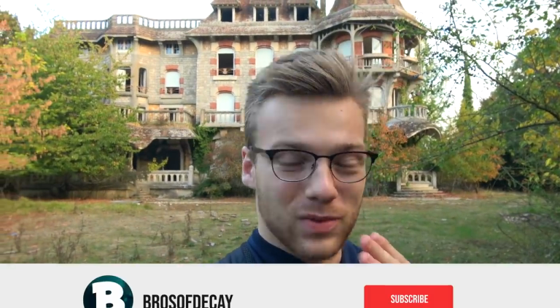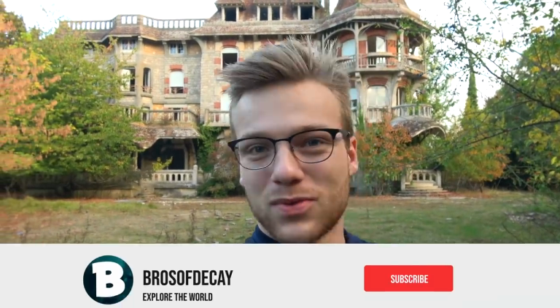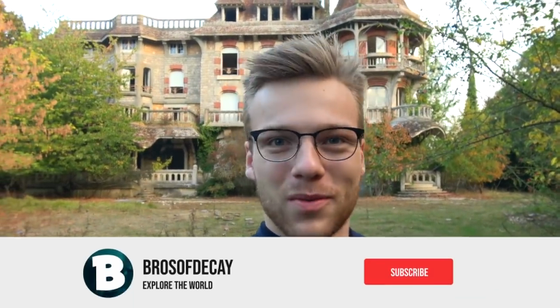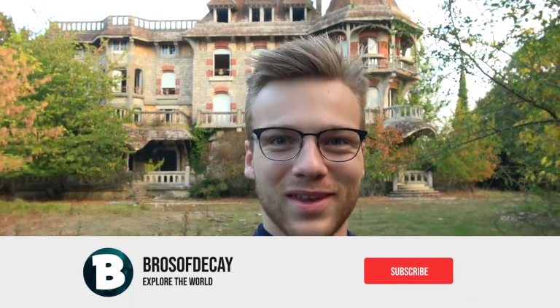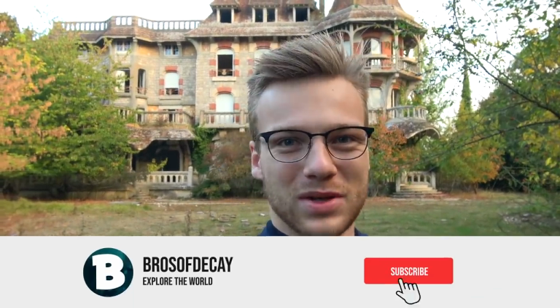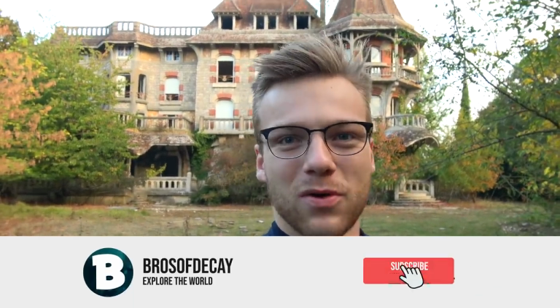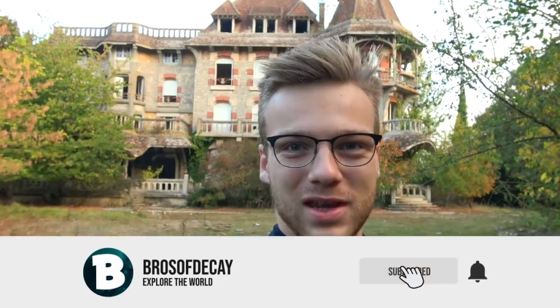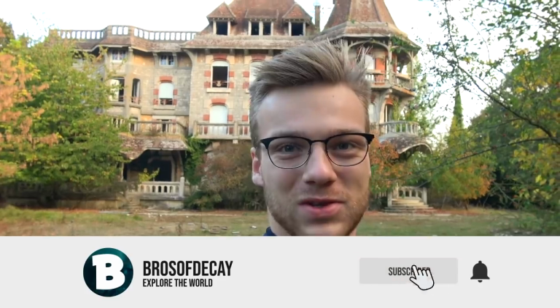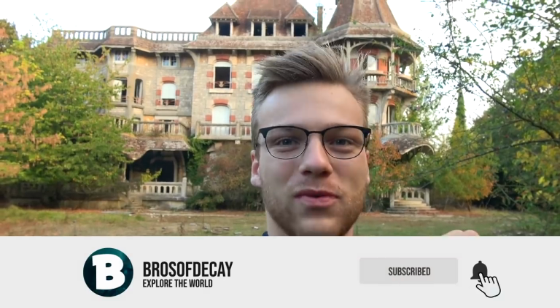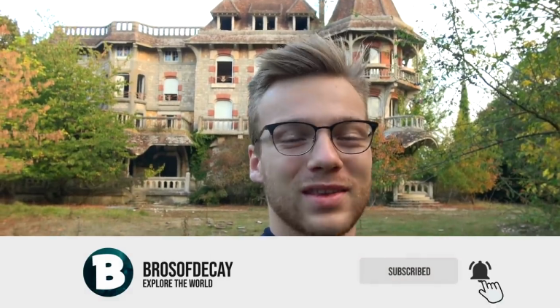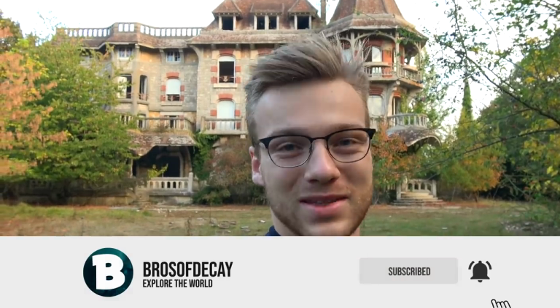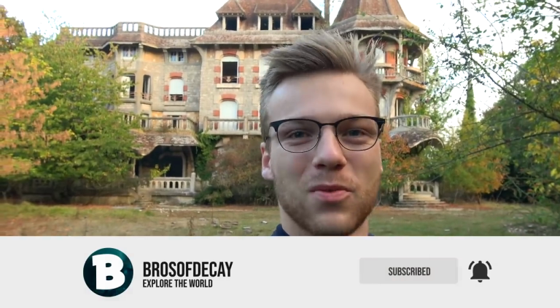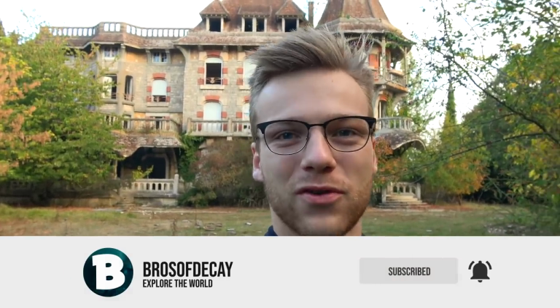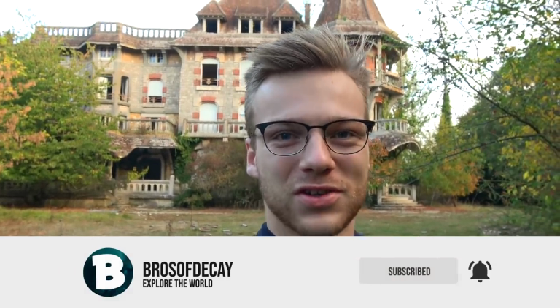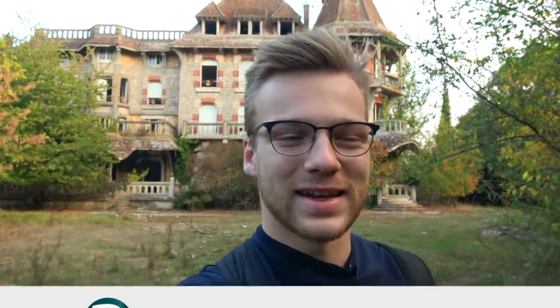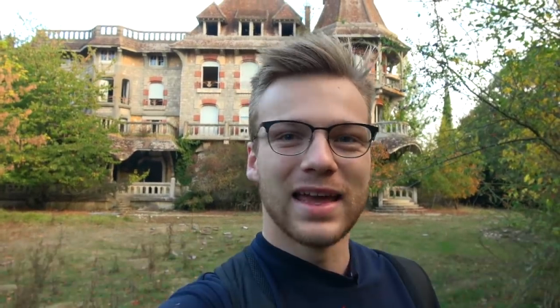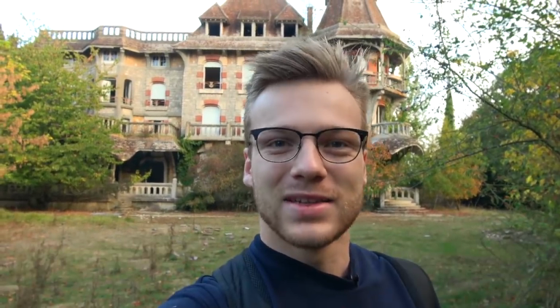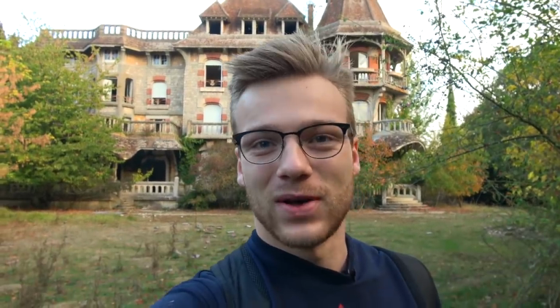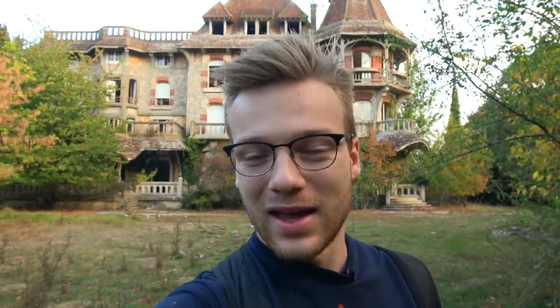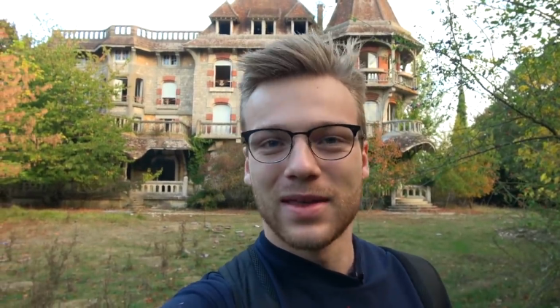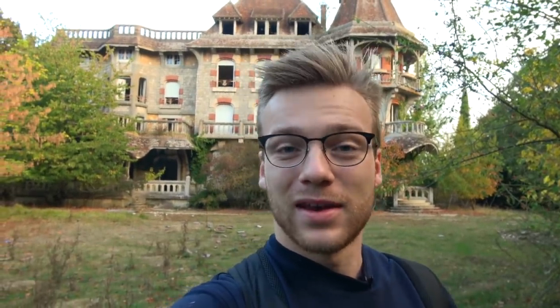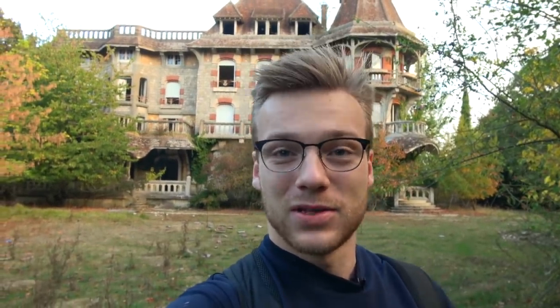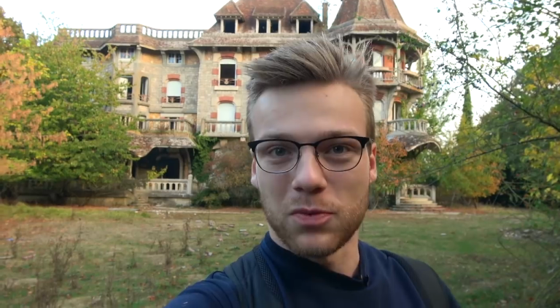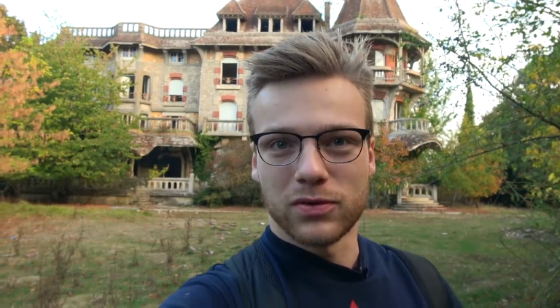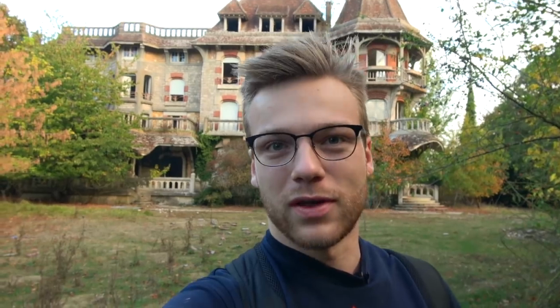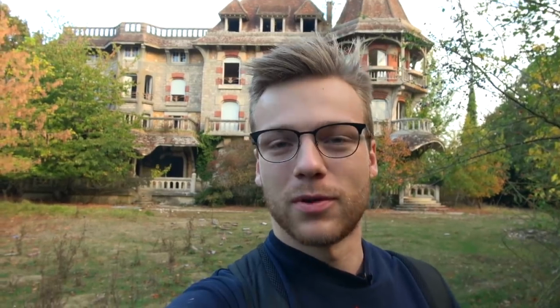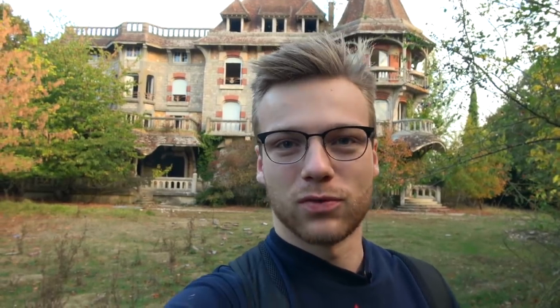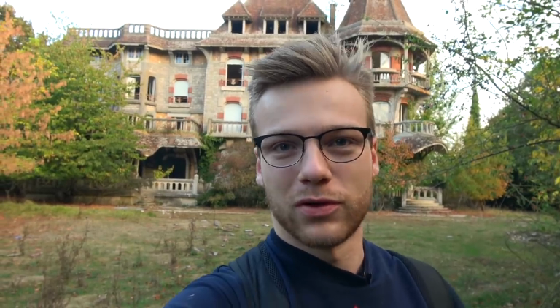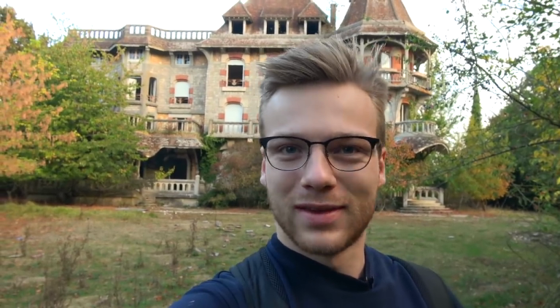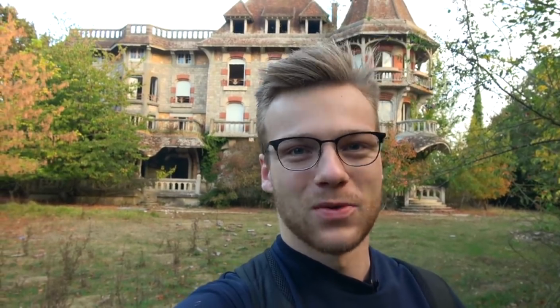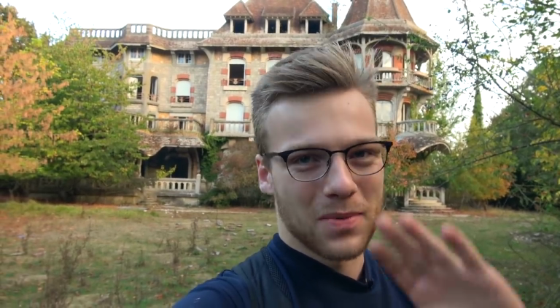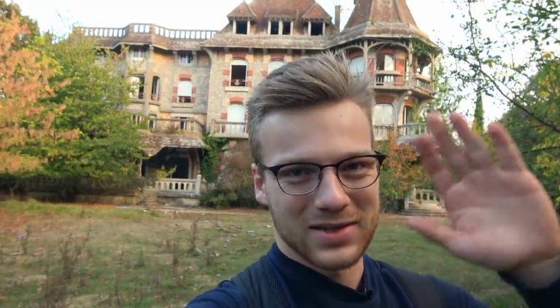Like, subscribe, and comment if you want to see more of these castles — hopefully next time with more furniture inside. And please support me on Patreon if you have the means — that would be great. Bye bye guys!